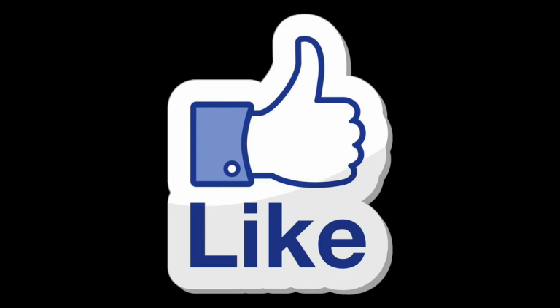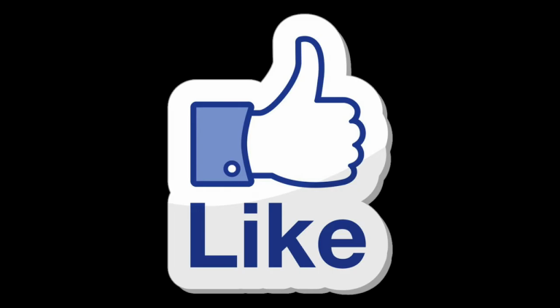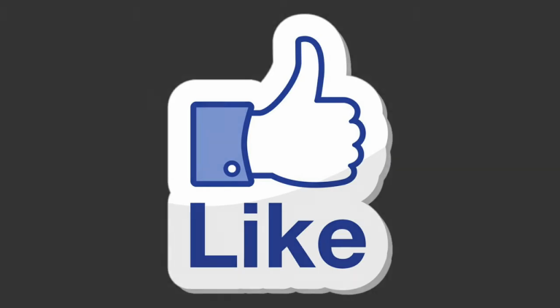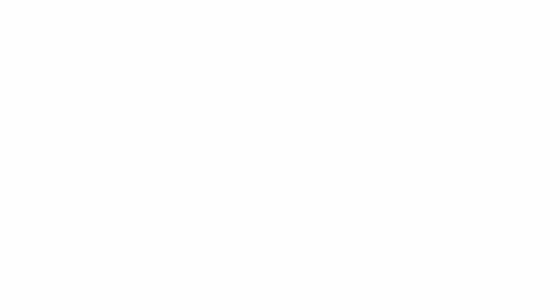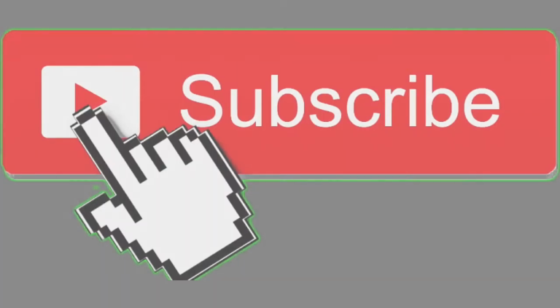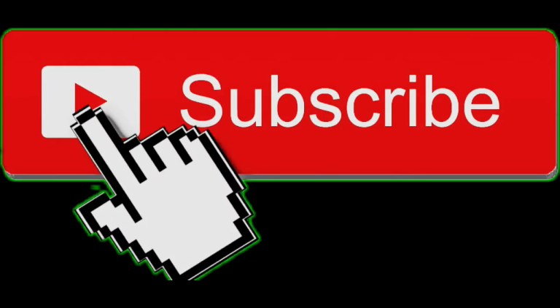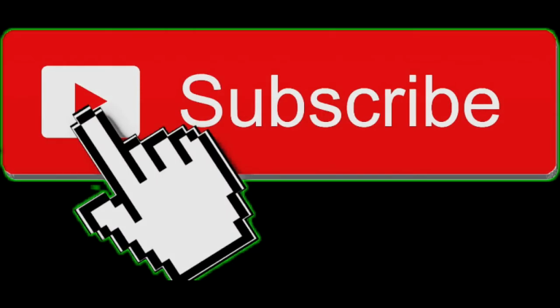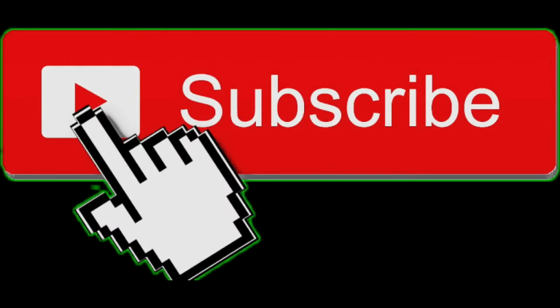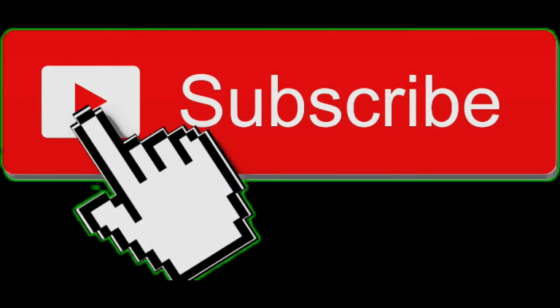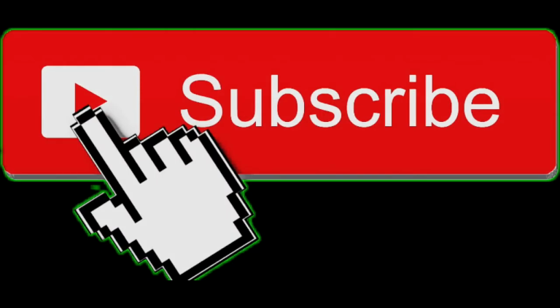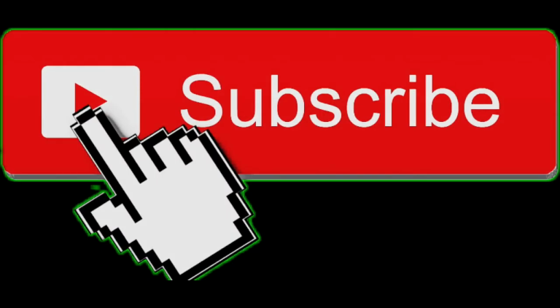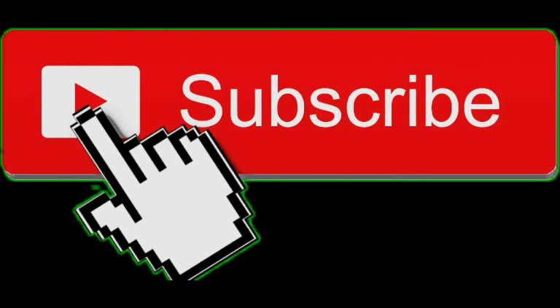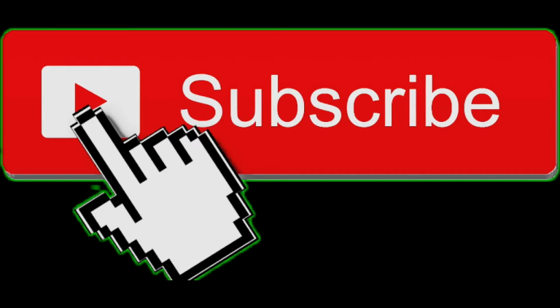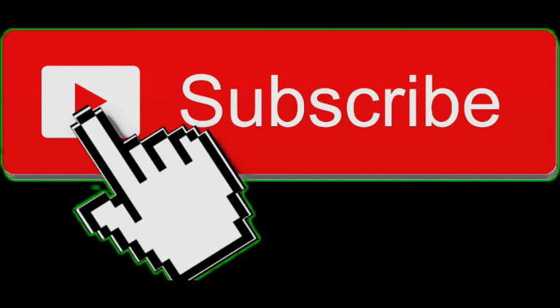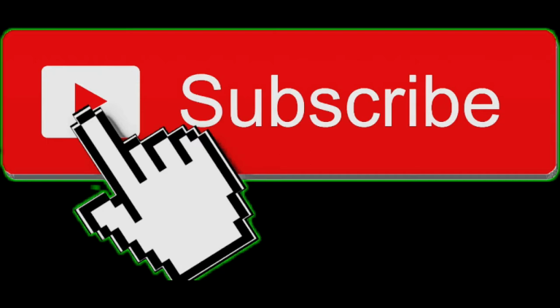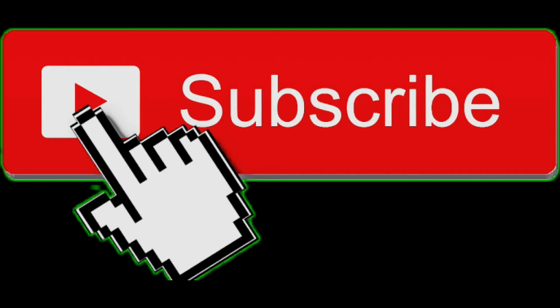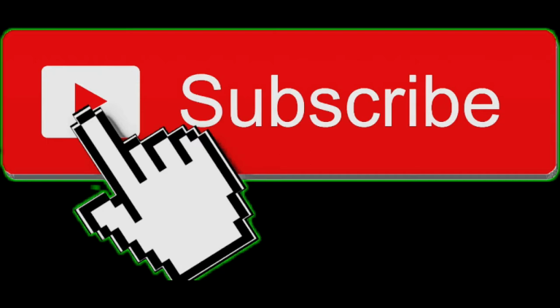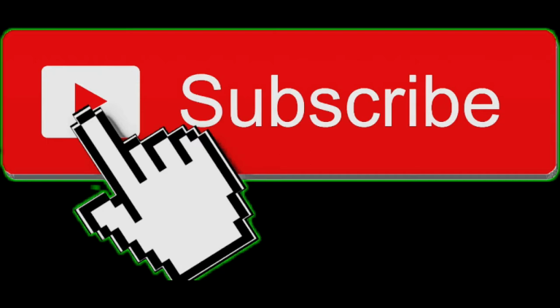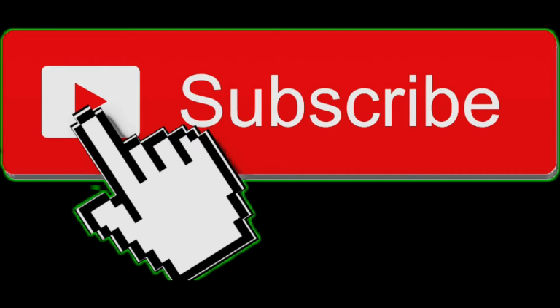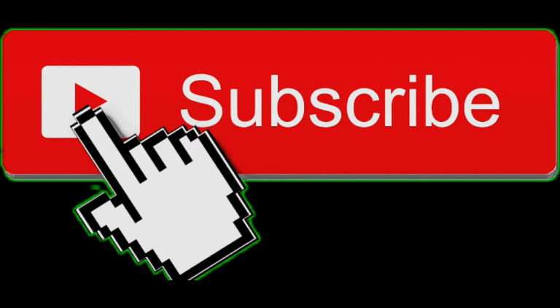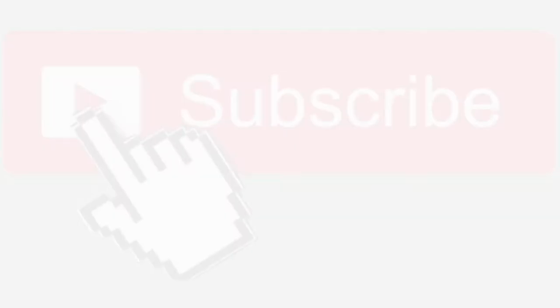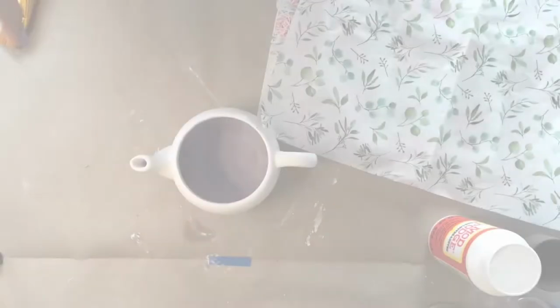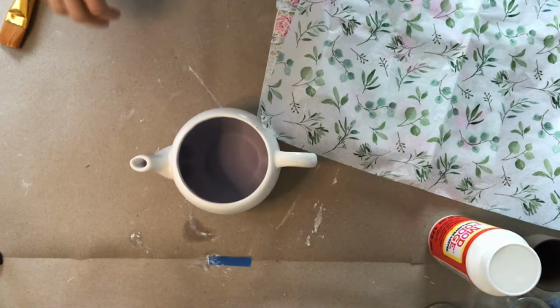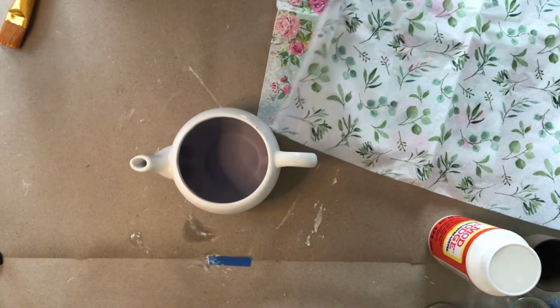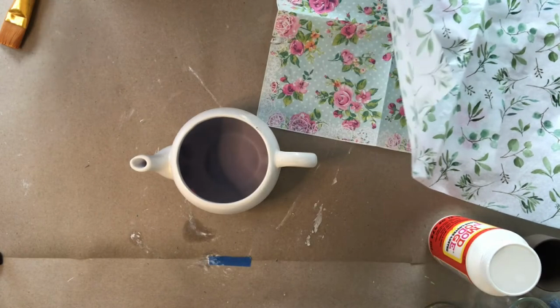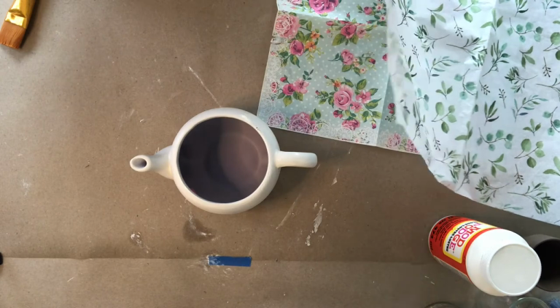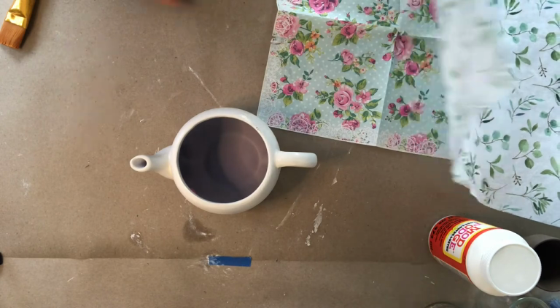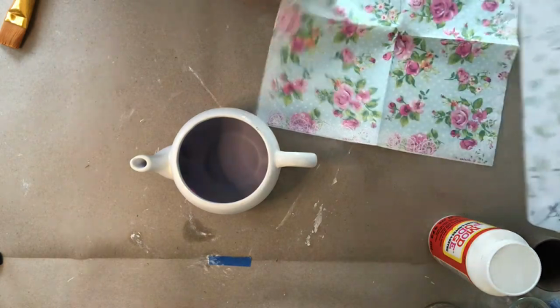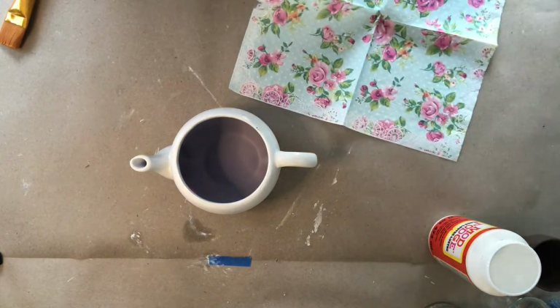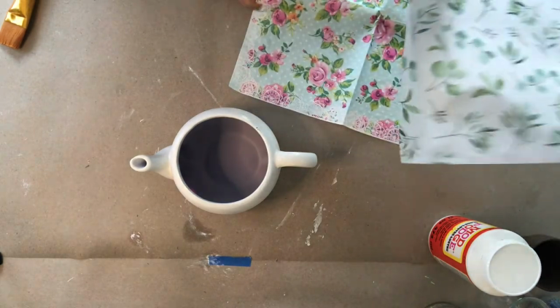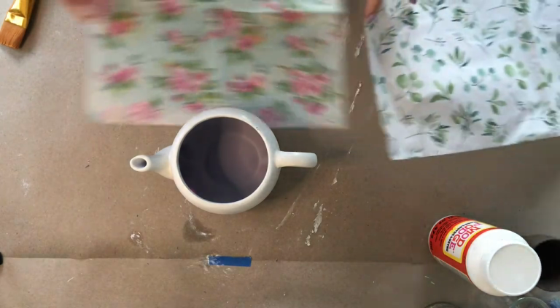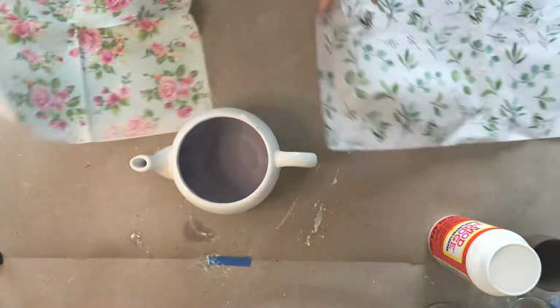If you're enjoying this video, please hit the like button. And if you'd like to see more trash-to-treasures and Pinterest makeovers, please hit the subscribe button. Thank you — now on to decoupaging.